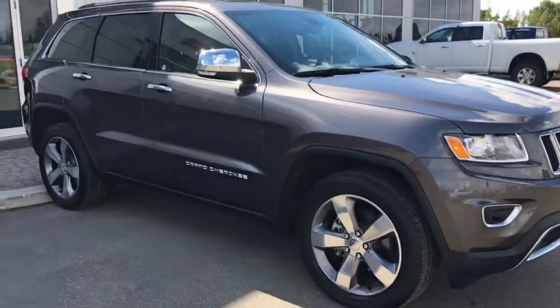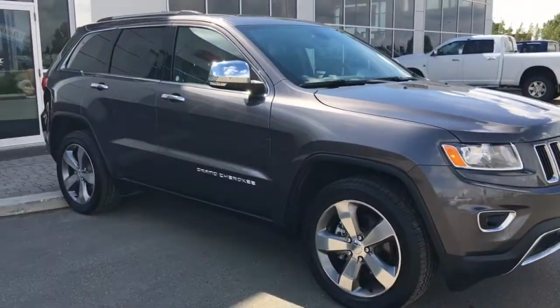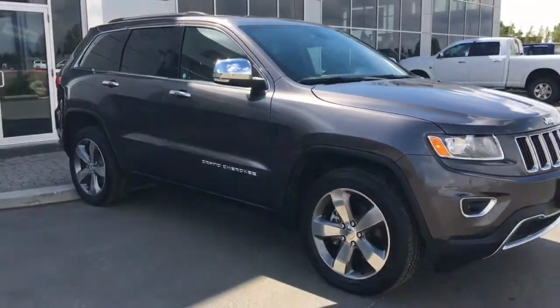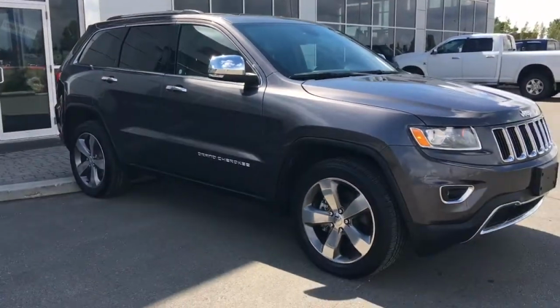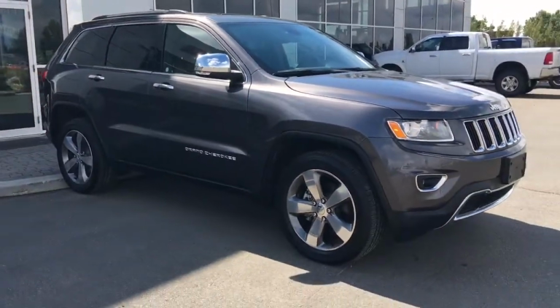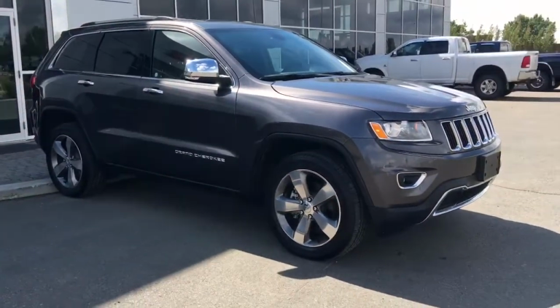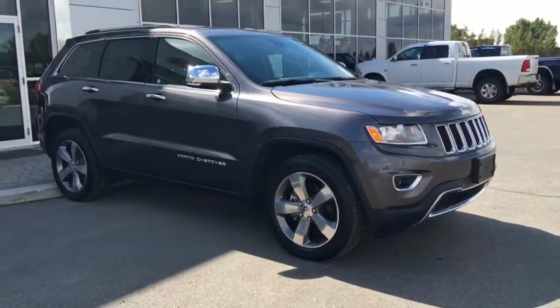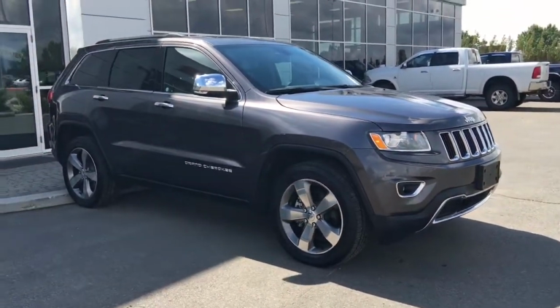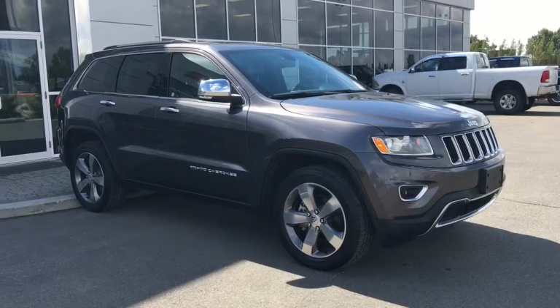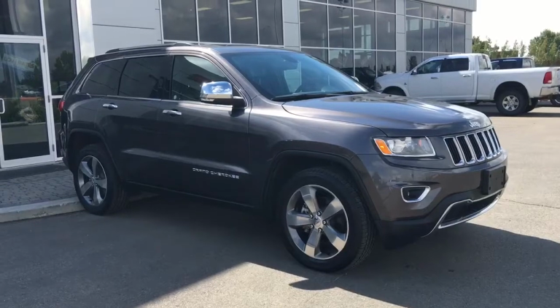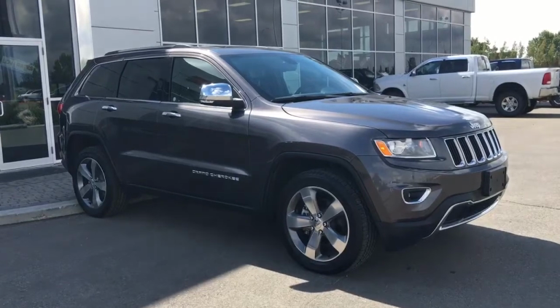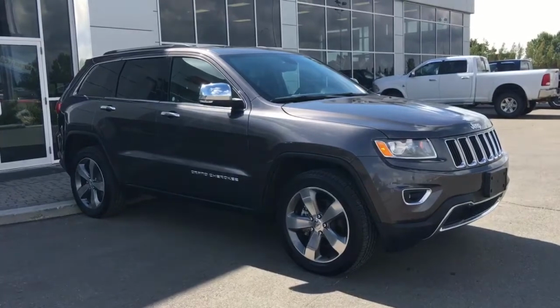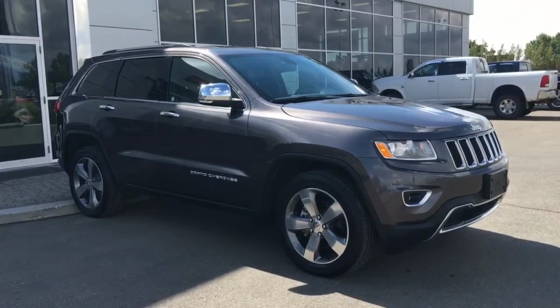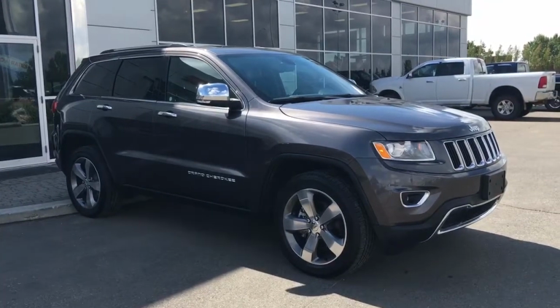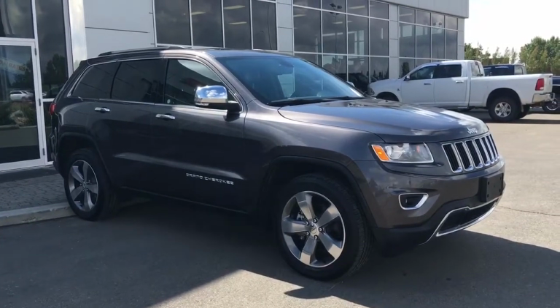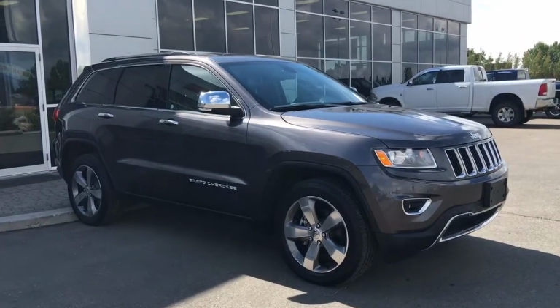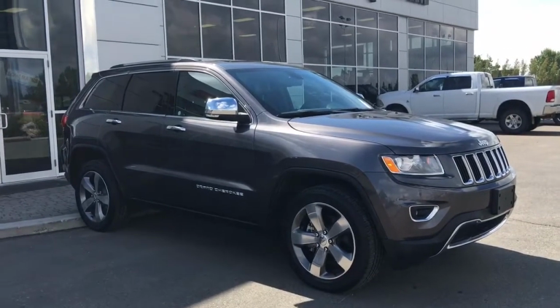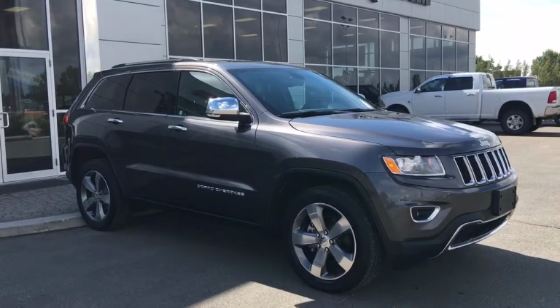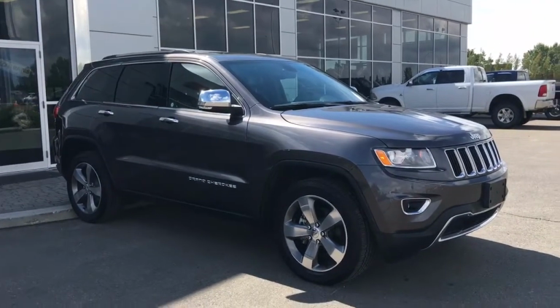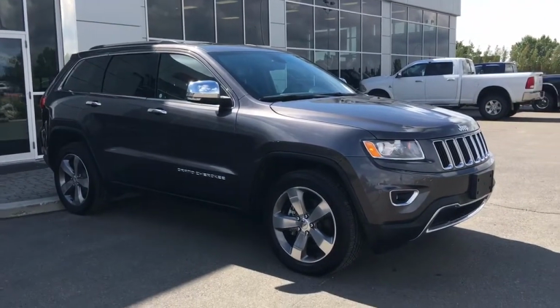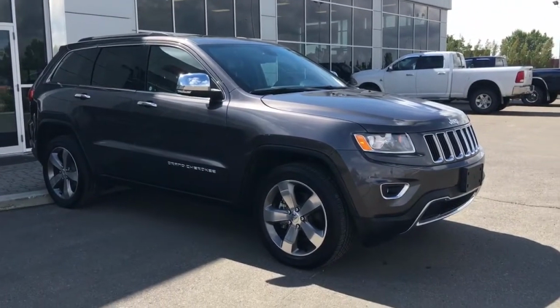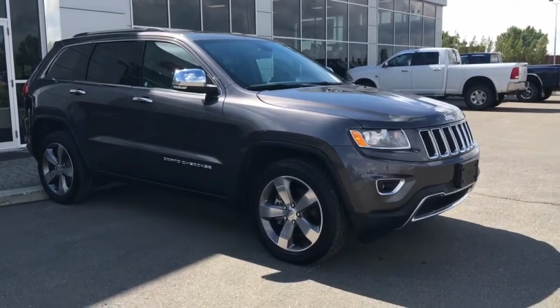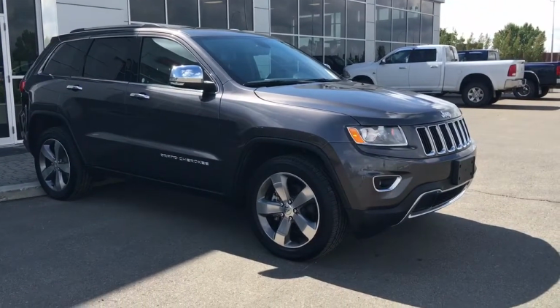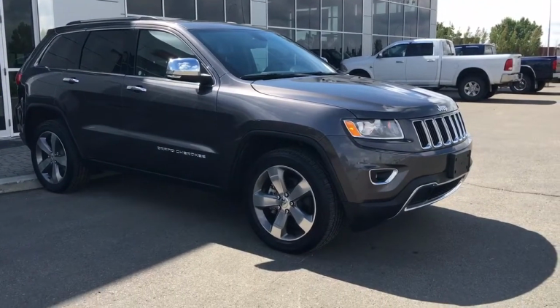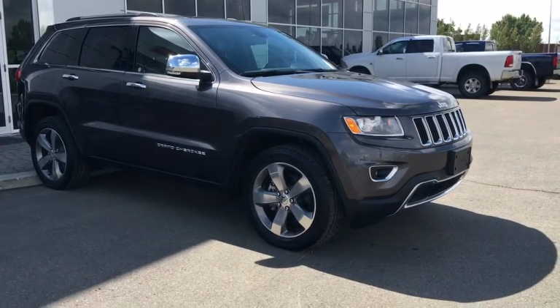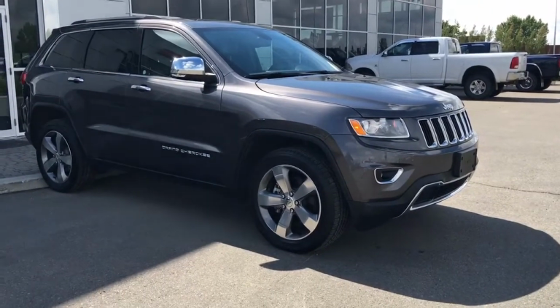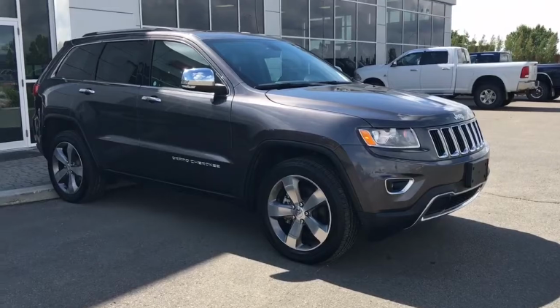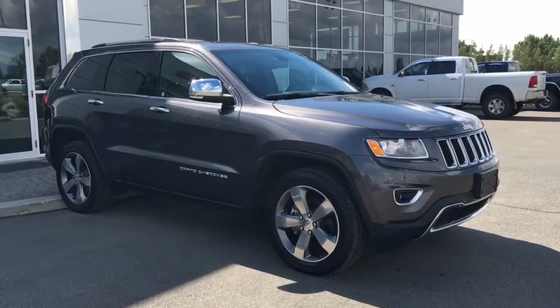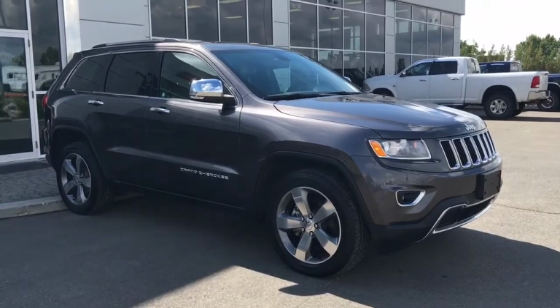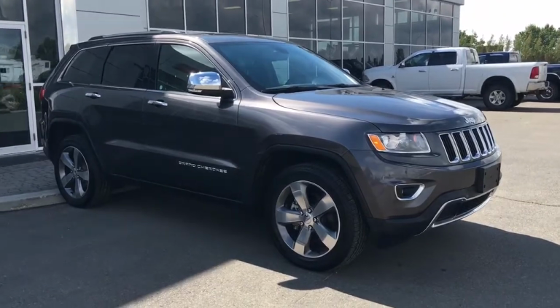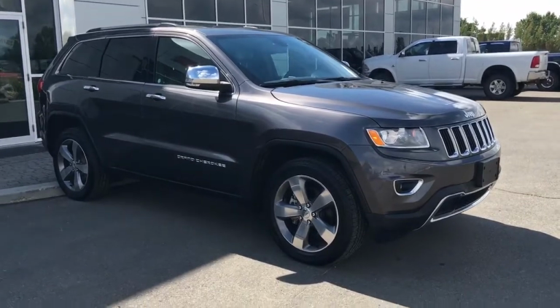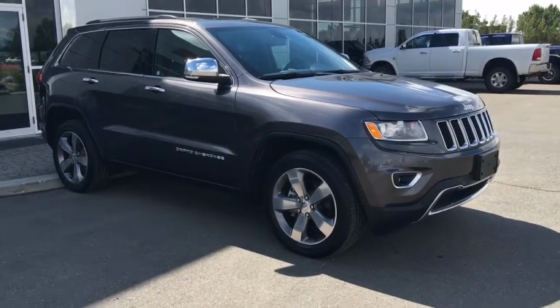If you'd like to take this beautiful Jeep for a test drive, just simply click or call. We're down here at 200 St. Matthews Ave in Spruce Grove, Alberta. Thank you so much for watching and we'll talk to you soon. Take care.